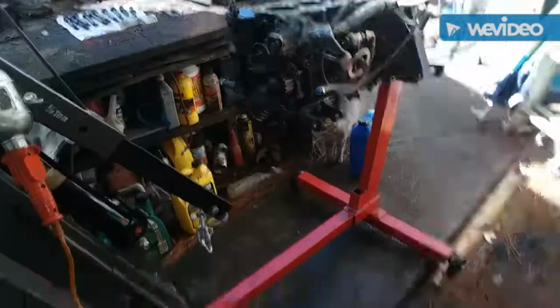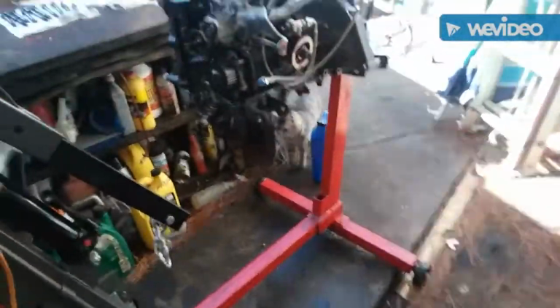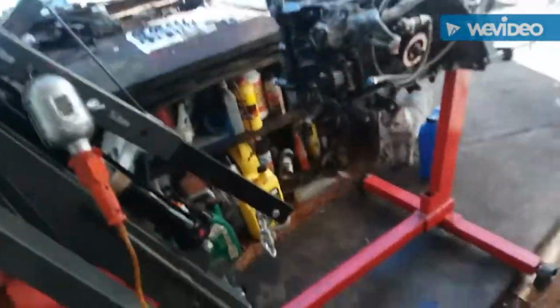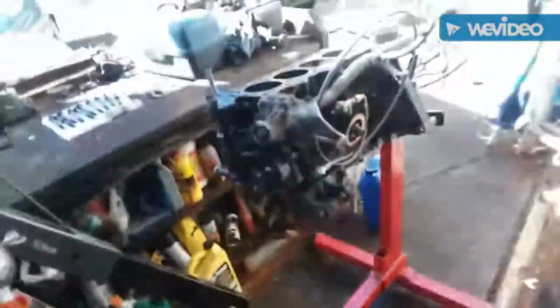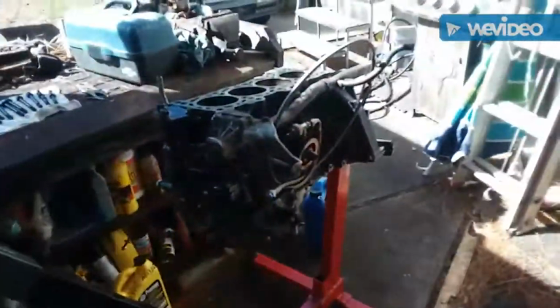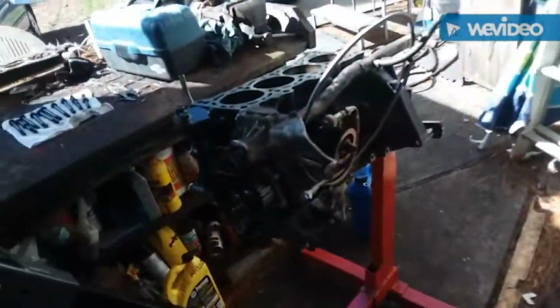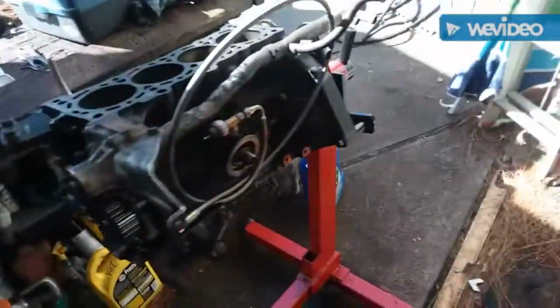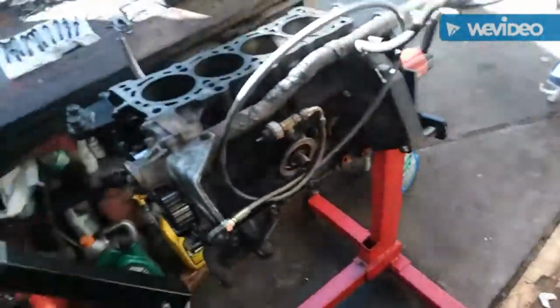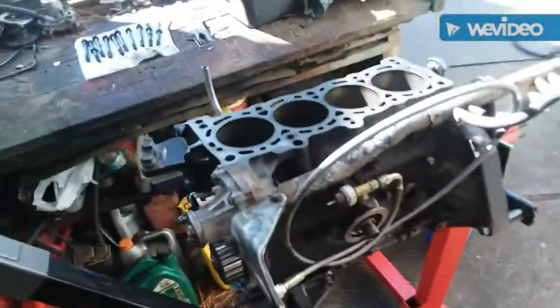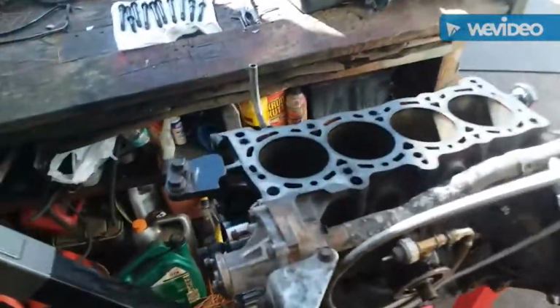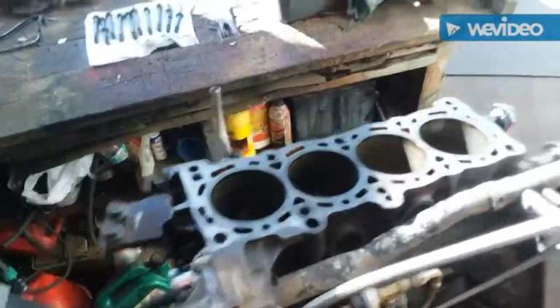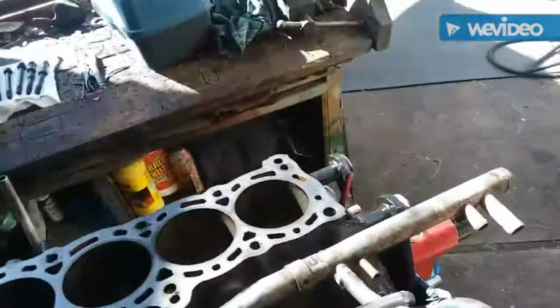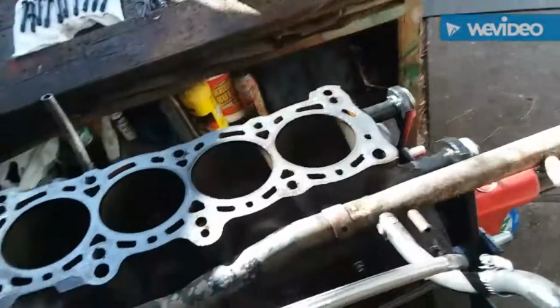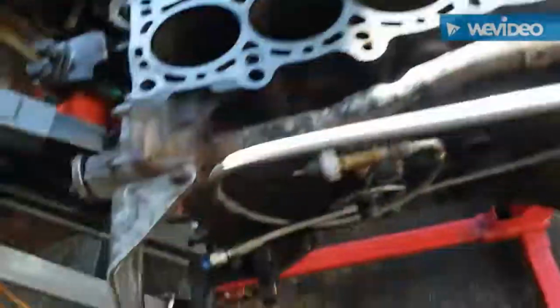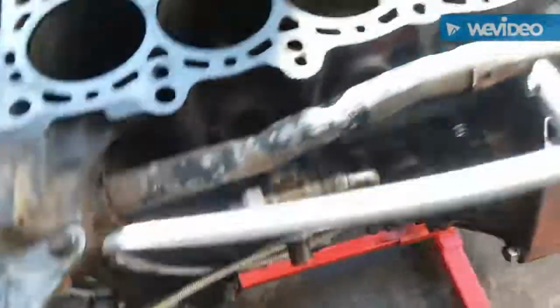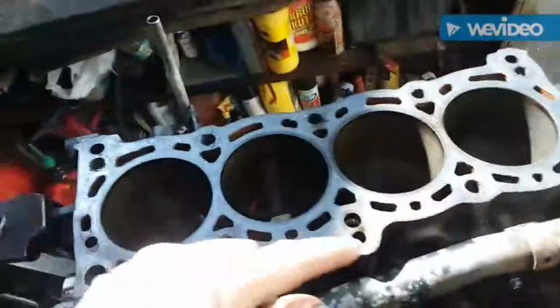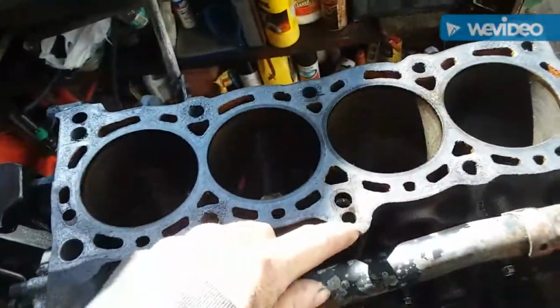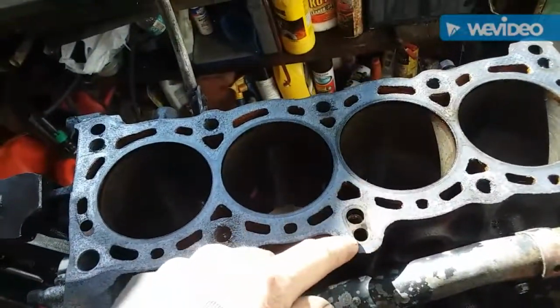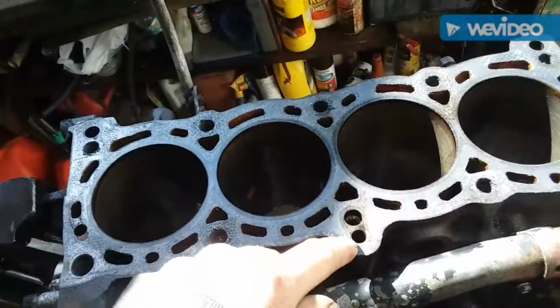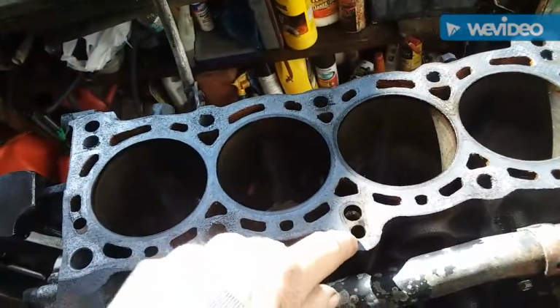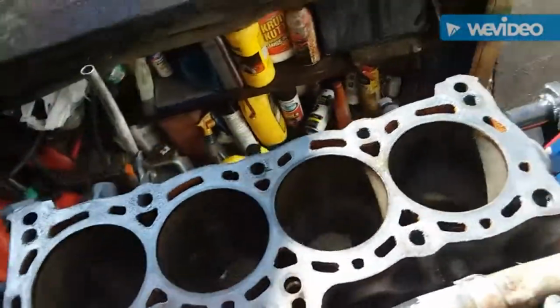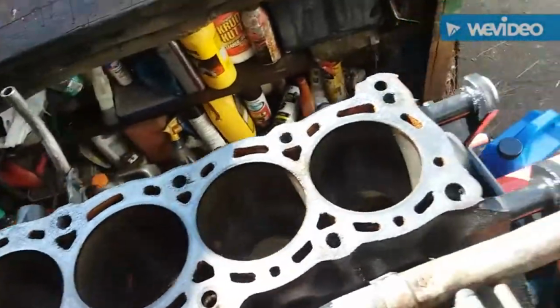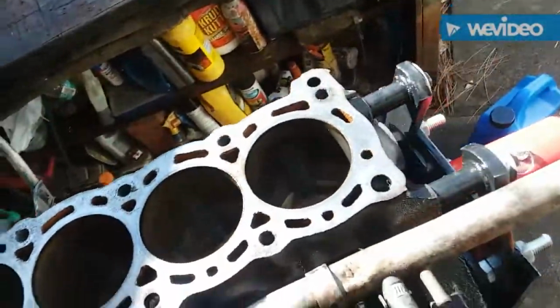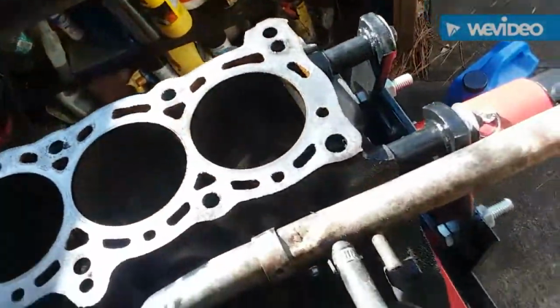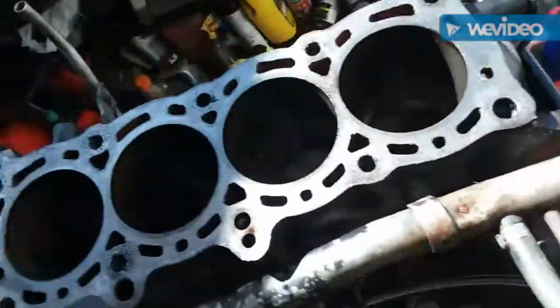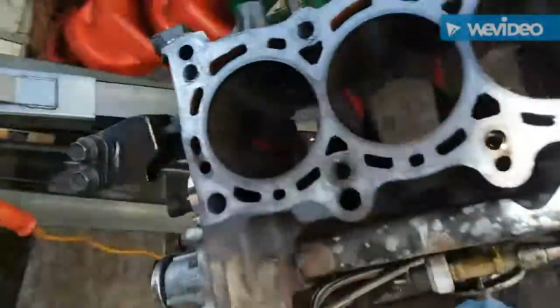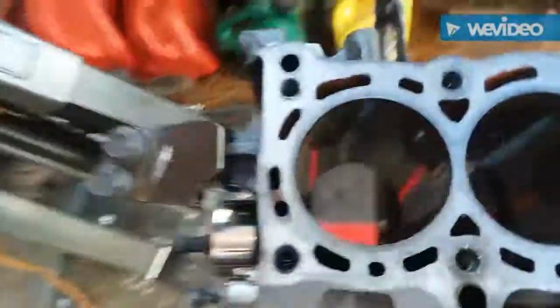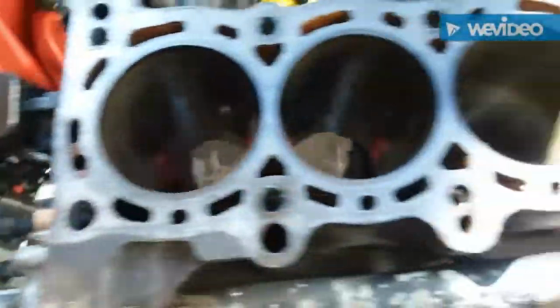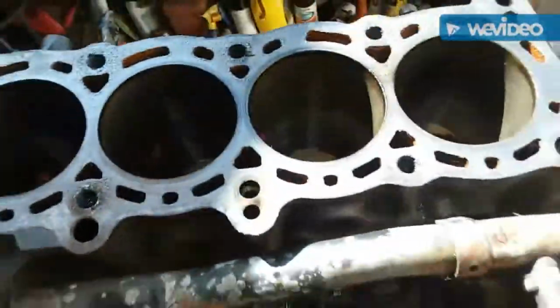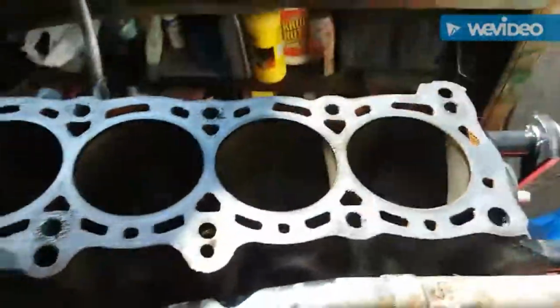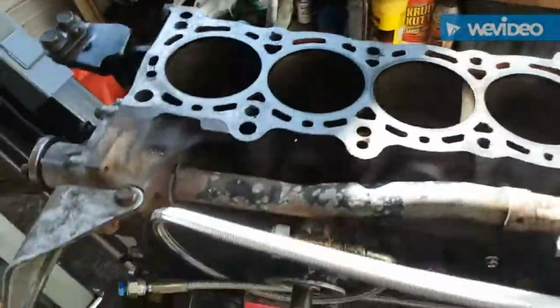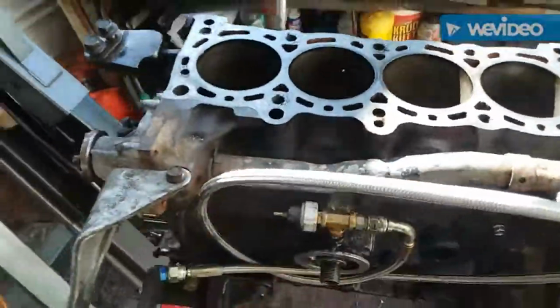Alright, what's up guys, I'm back with another installment. We're going to remove the ARP head studs, and don't forget to remove your oil jet — you do not want to lose that.